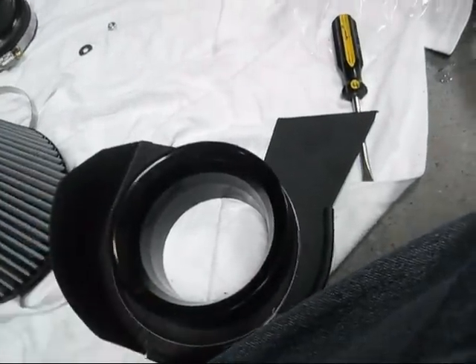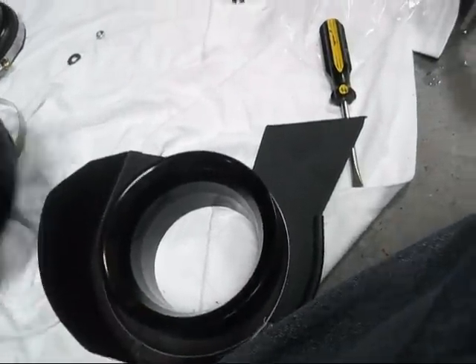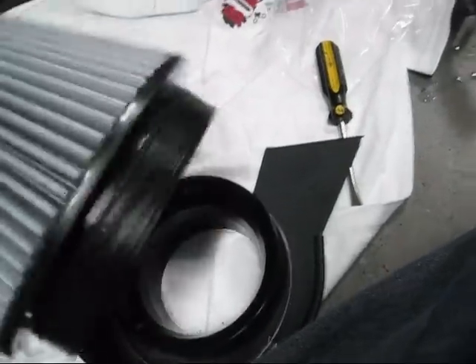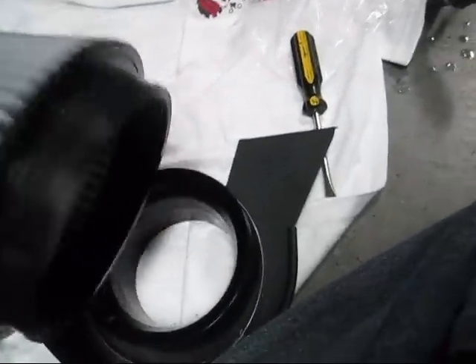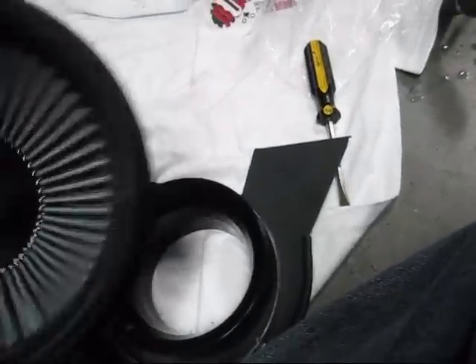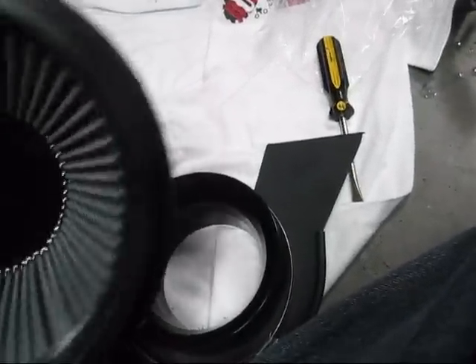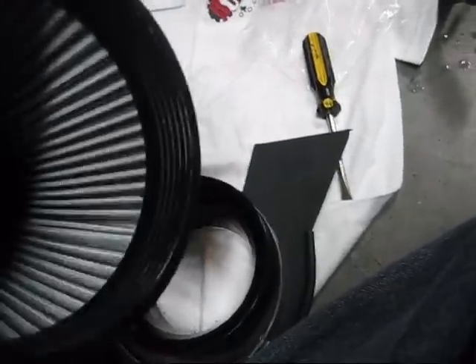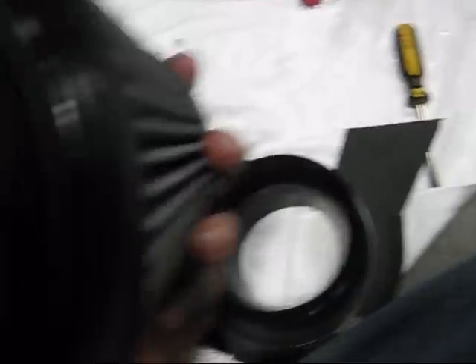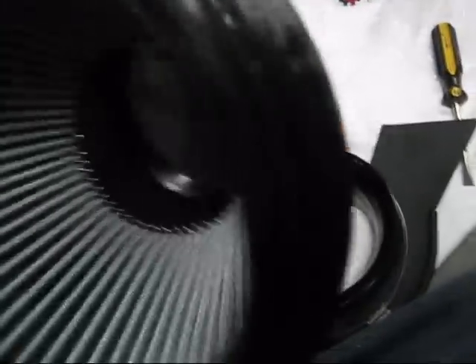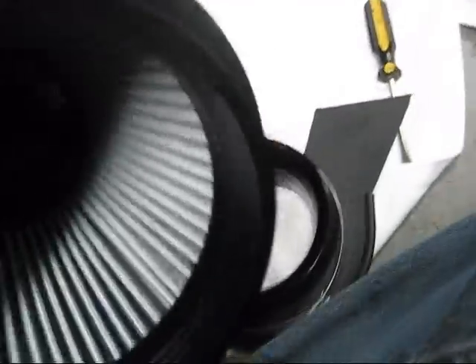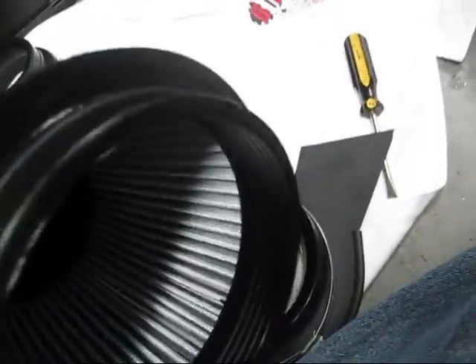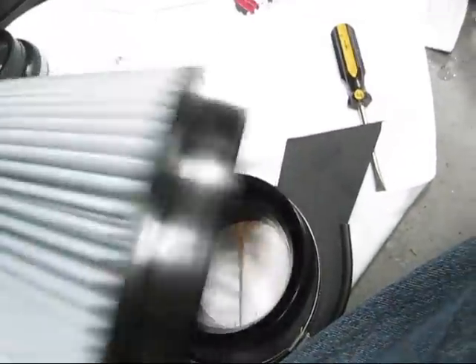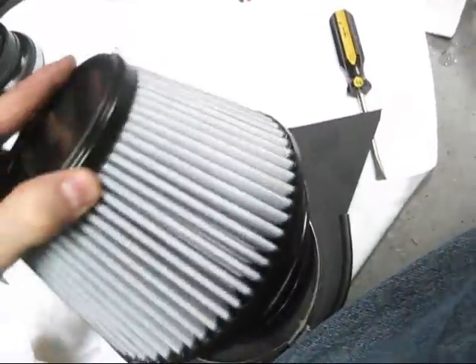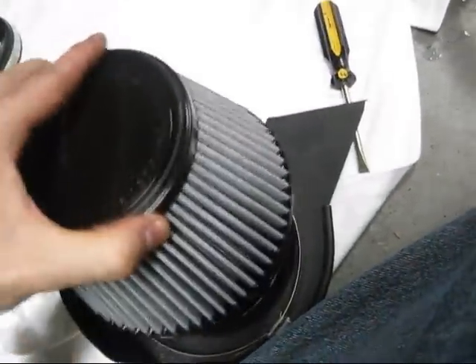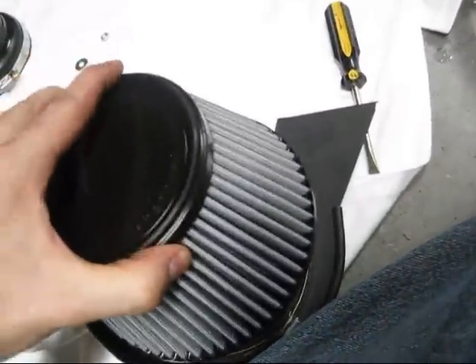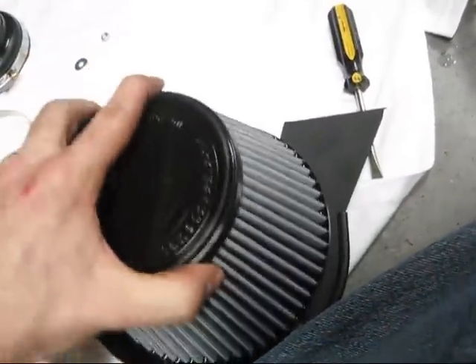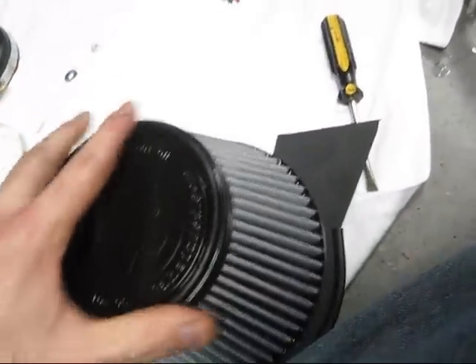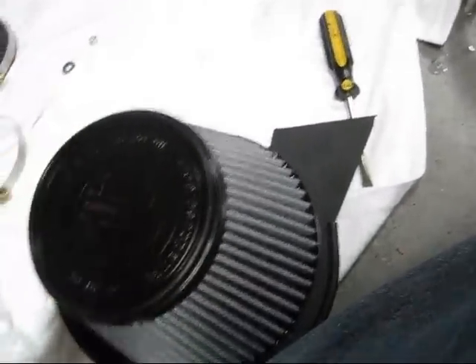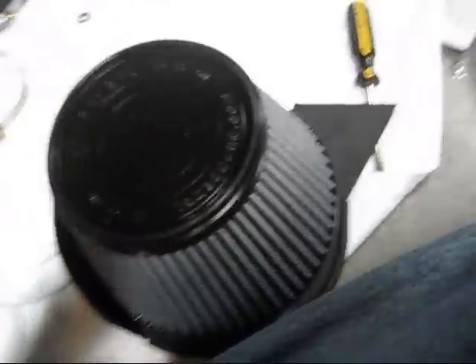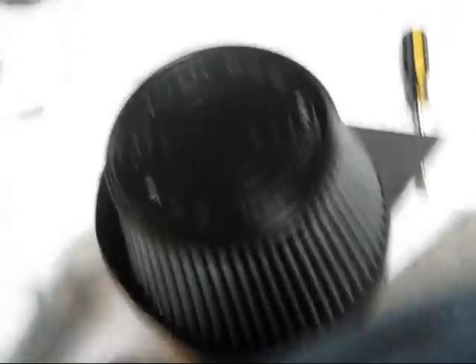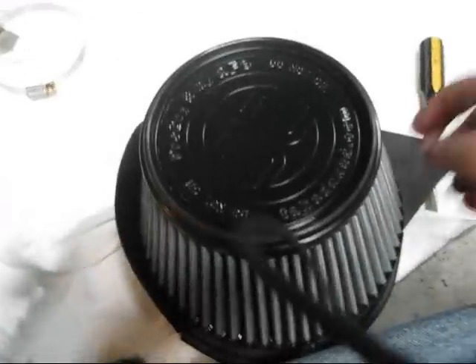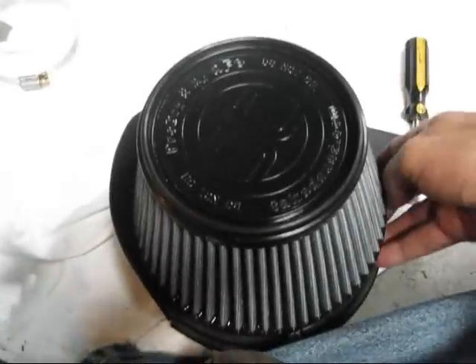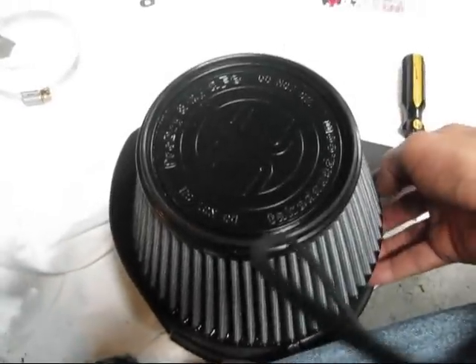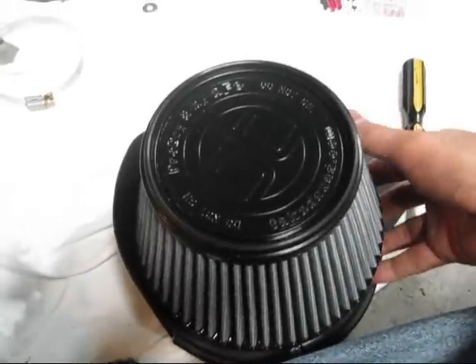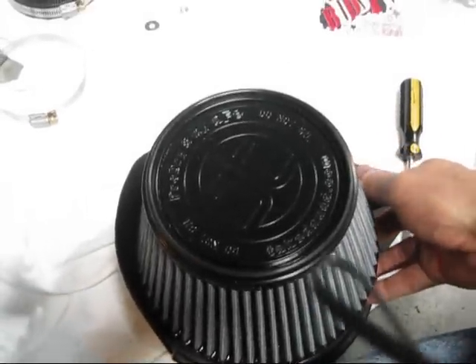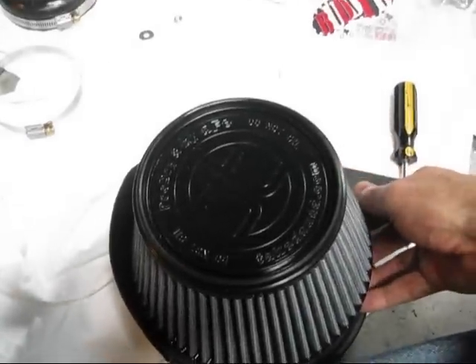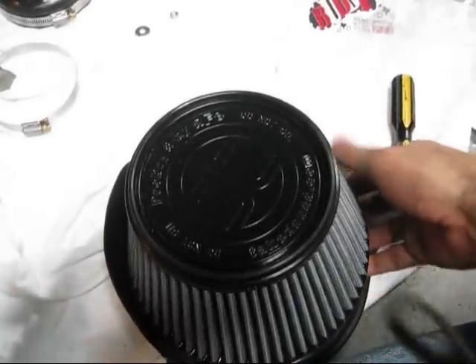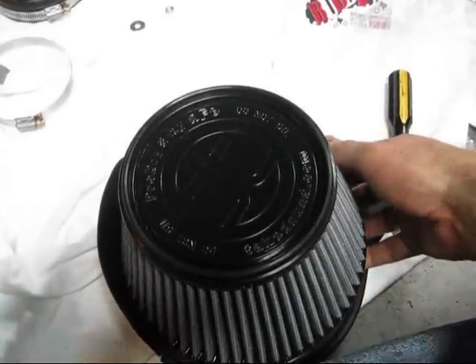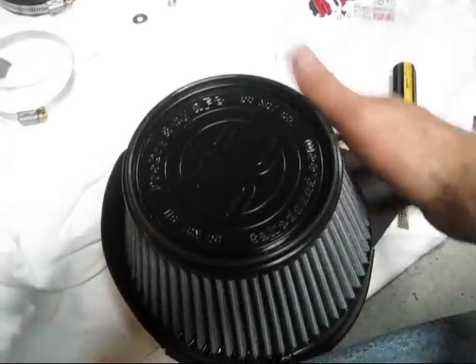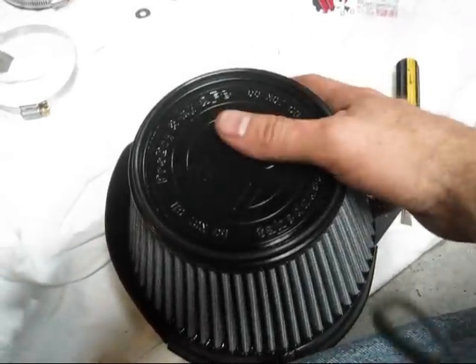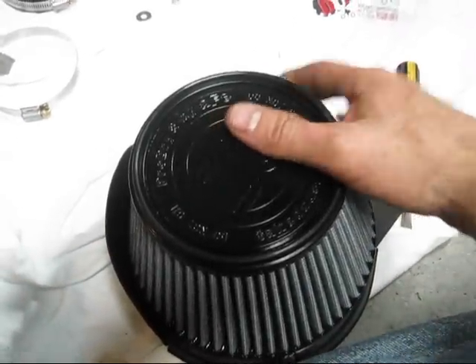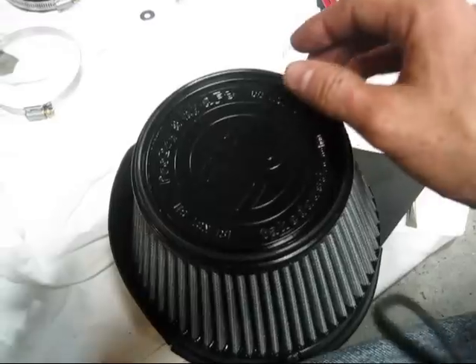Make sure everything looks clean in there because they come kind of oiled so it doesn't dry out, but dirt really sticks to it. So I'm going to put the filter on — make sure we get our clamp in the groove.